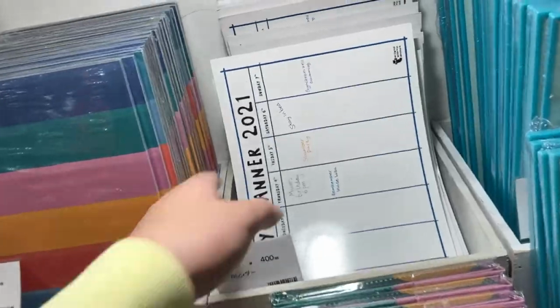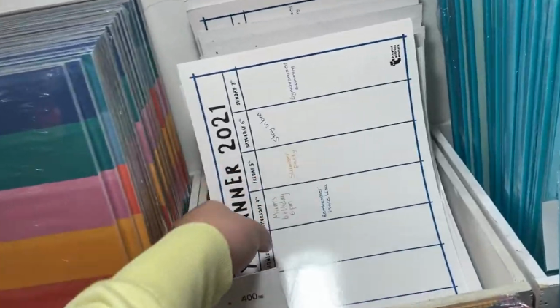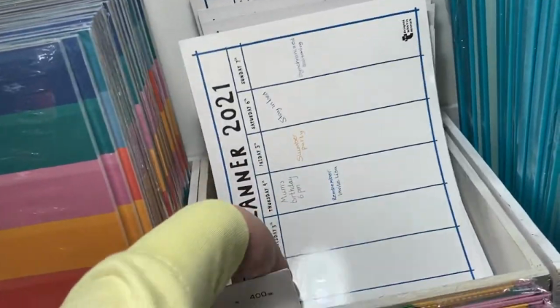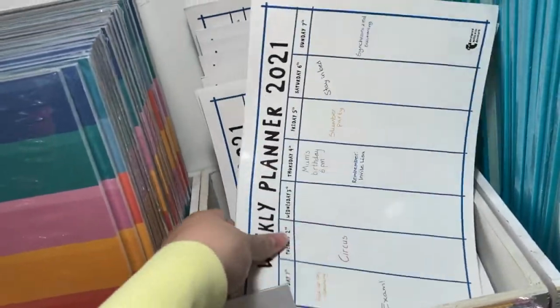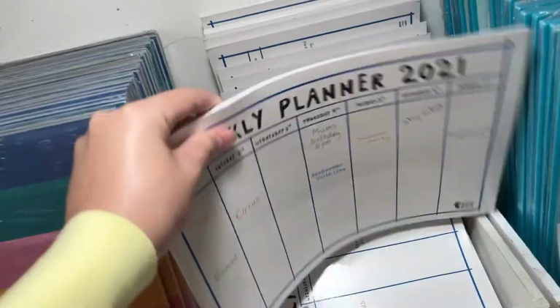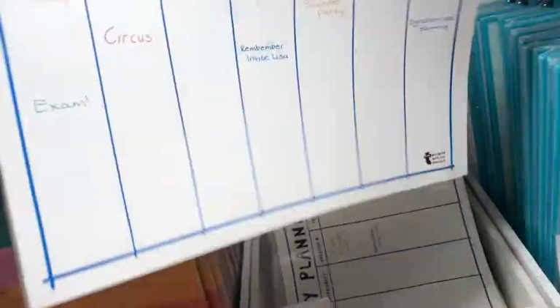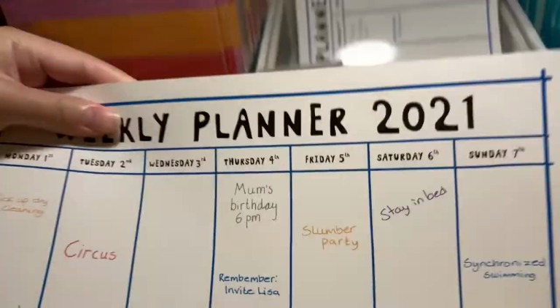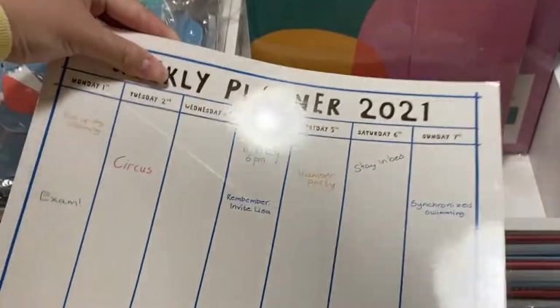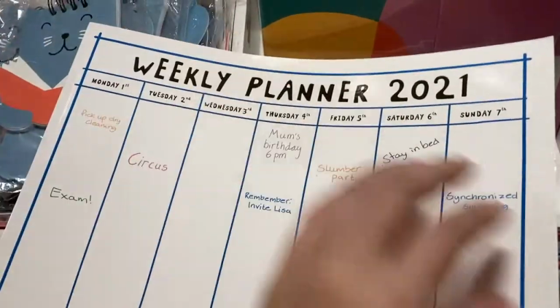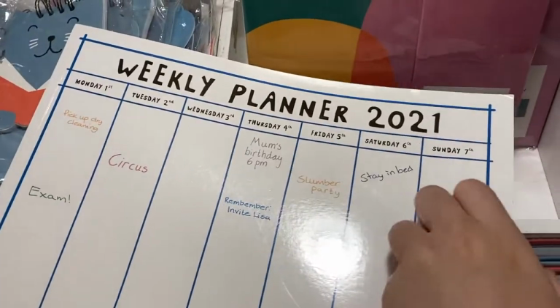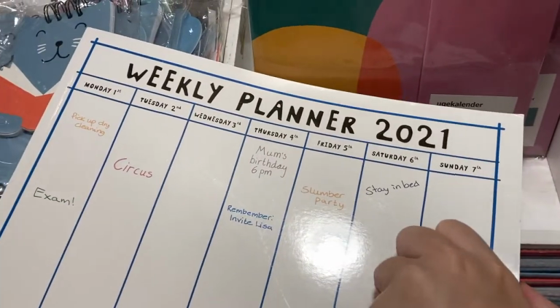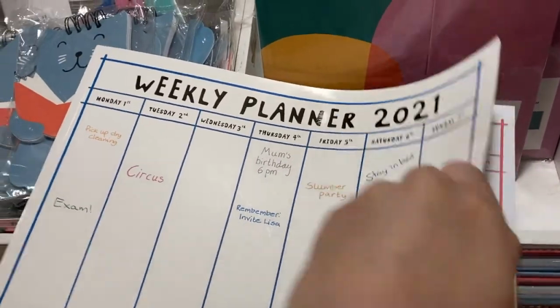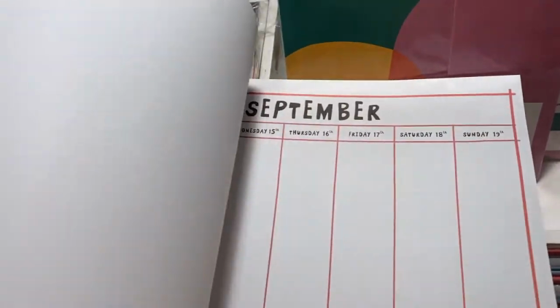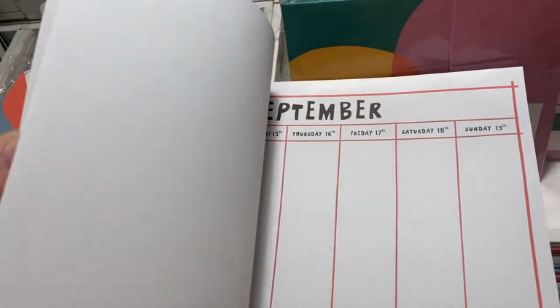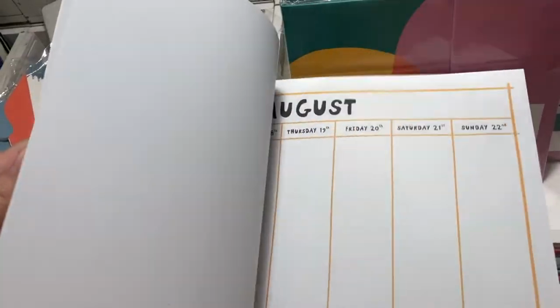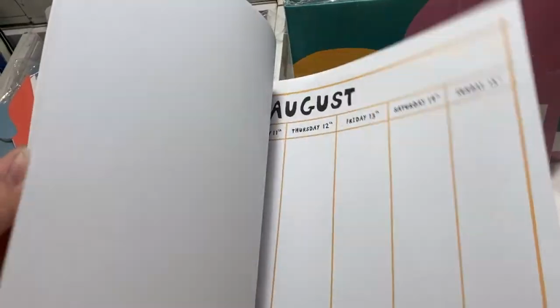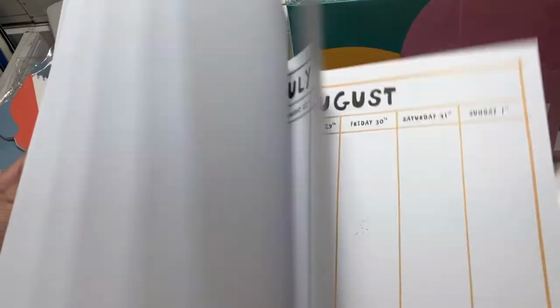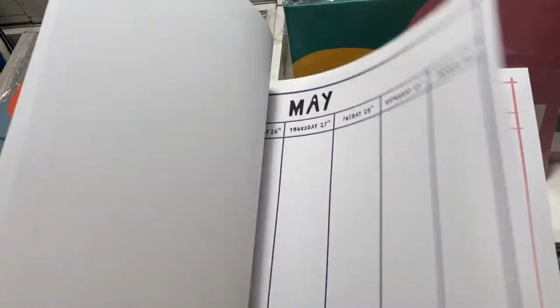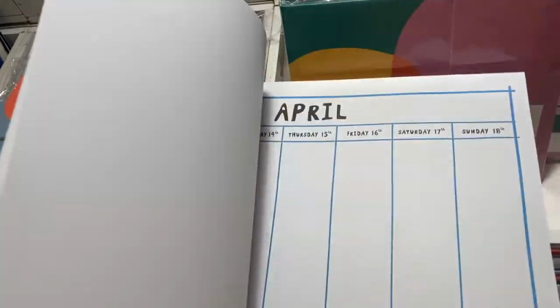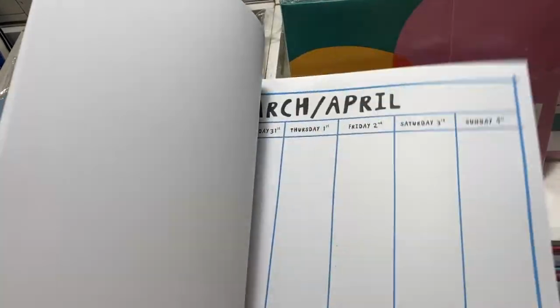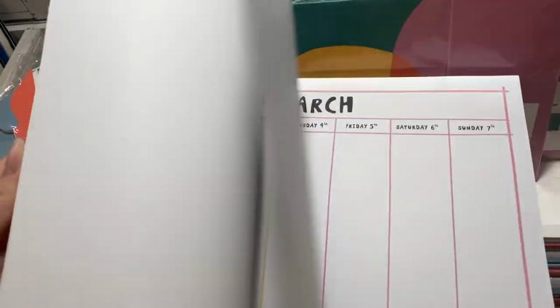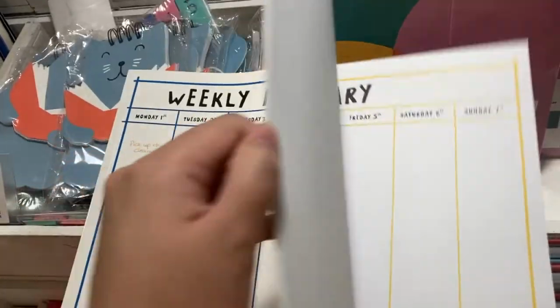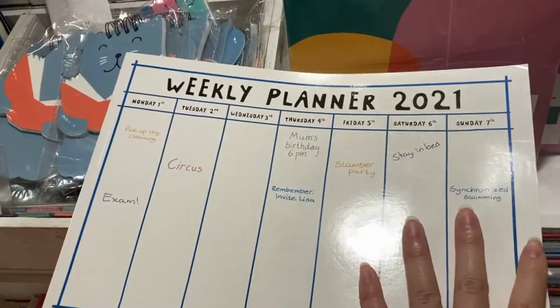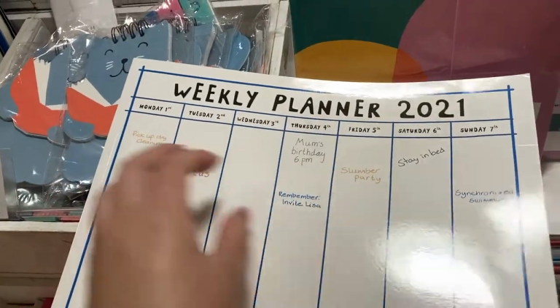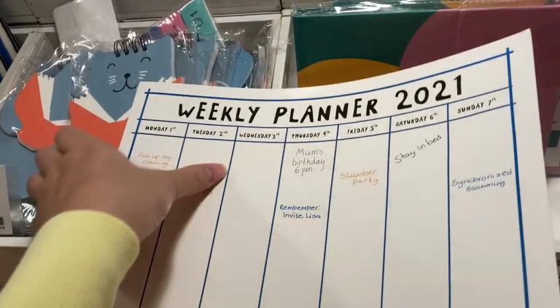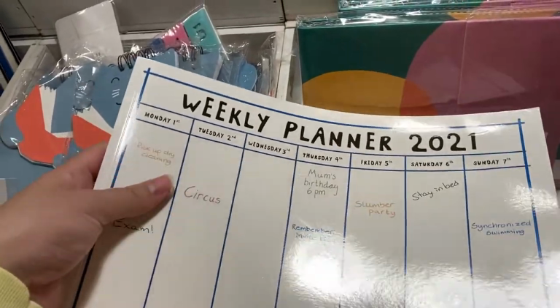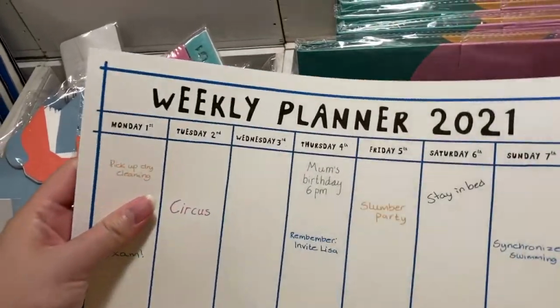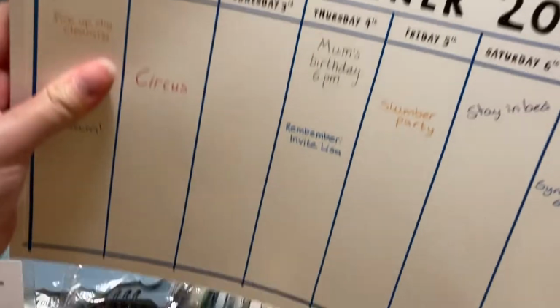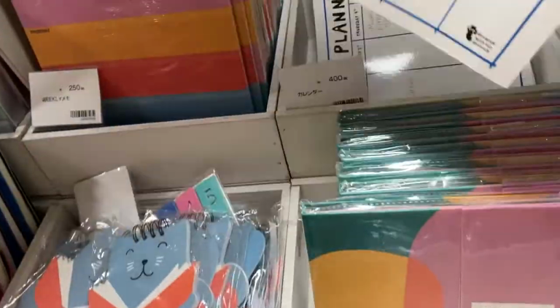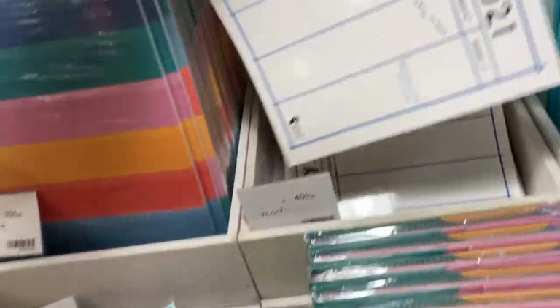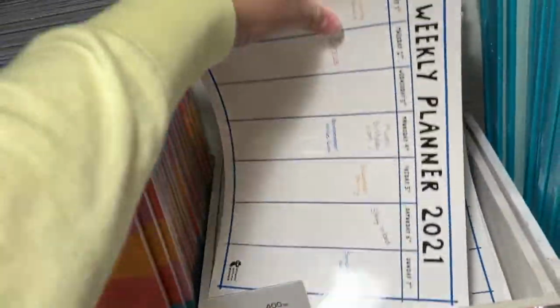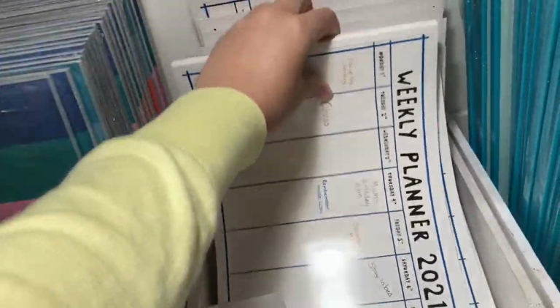This planner — I've been using it since 2017. It is amazing. It is weekly and it's completely blank. And the best part is even if the year ends, you can actually use it as a notebook because the back side of each week is blank. It's amazing.